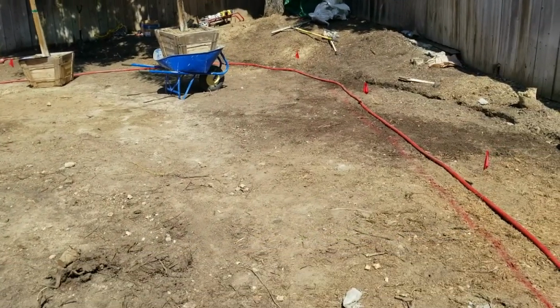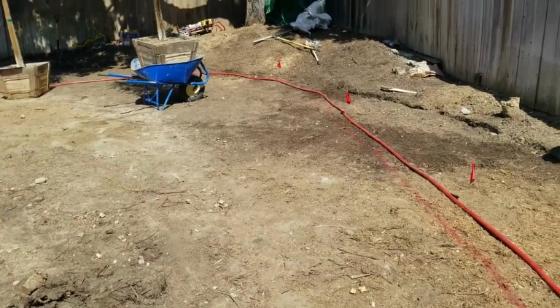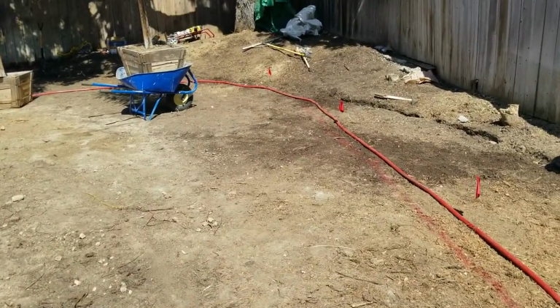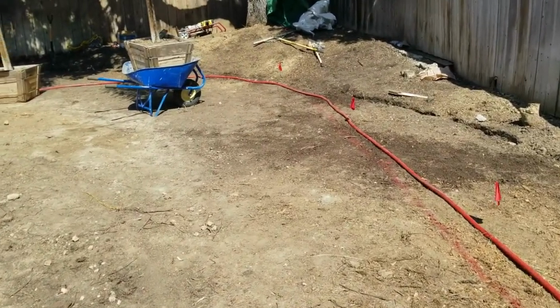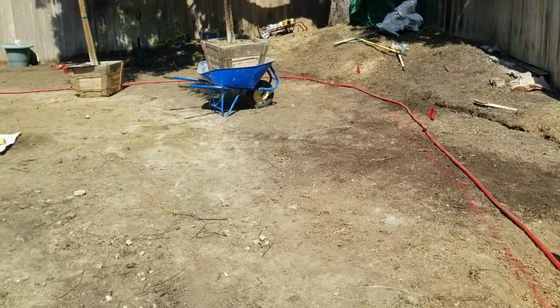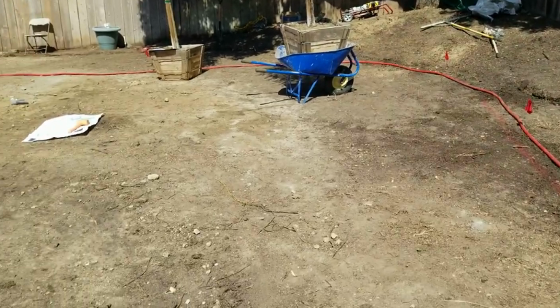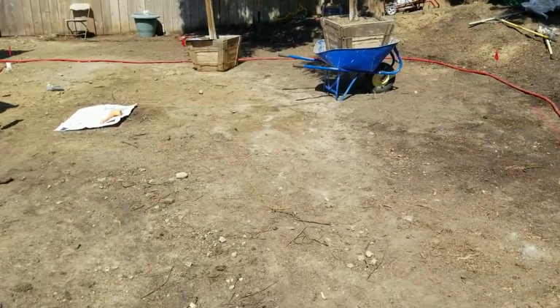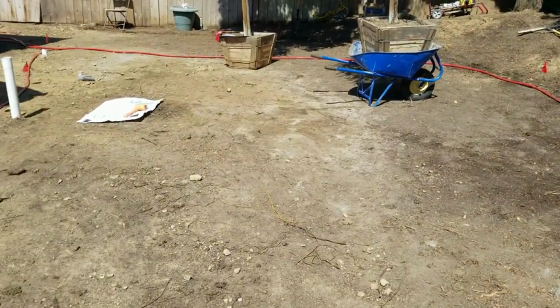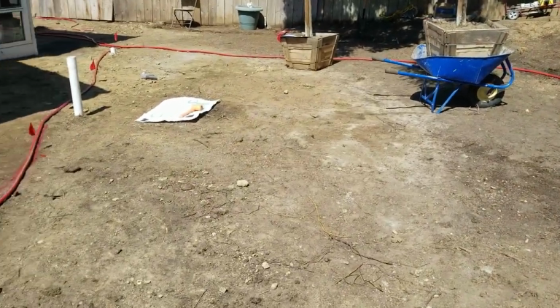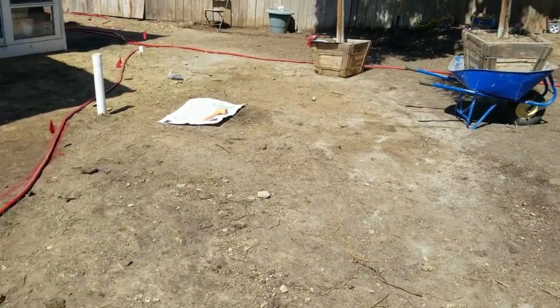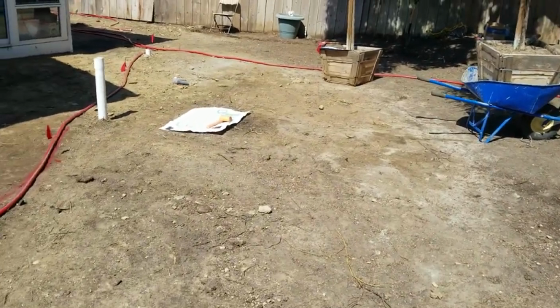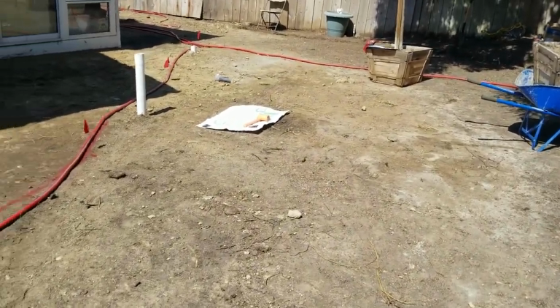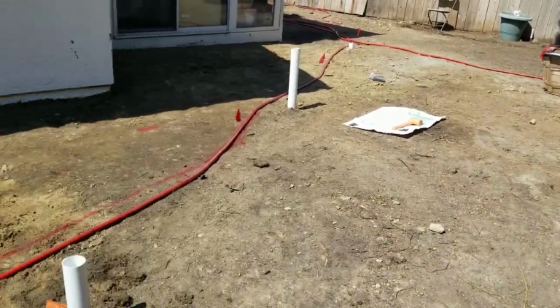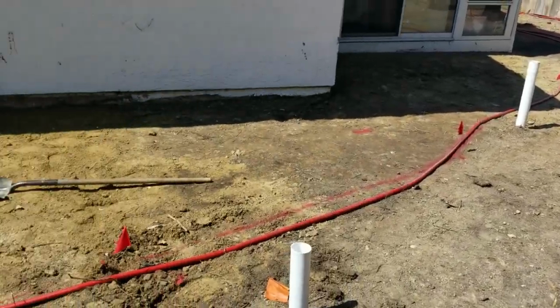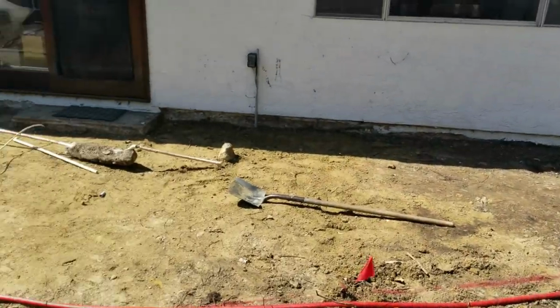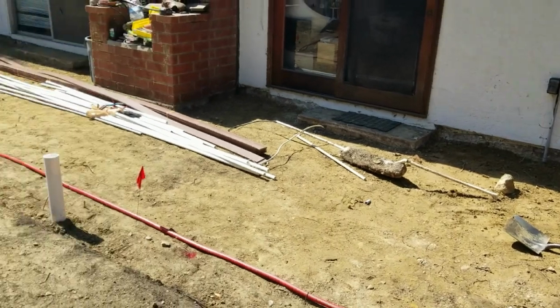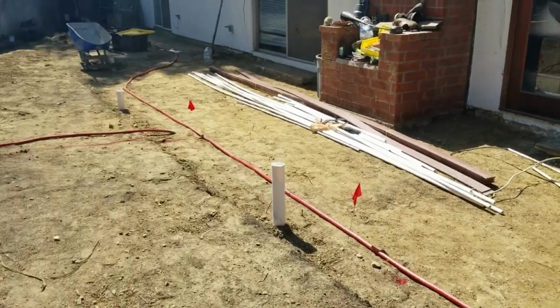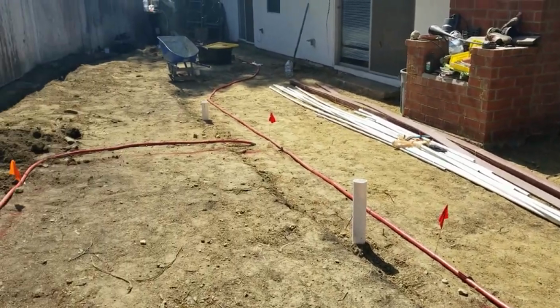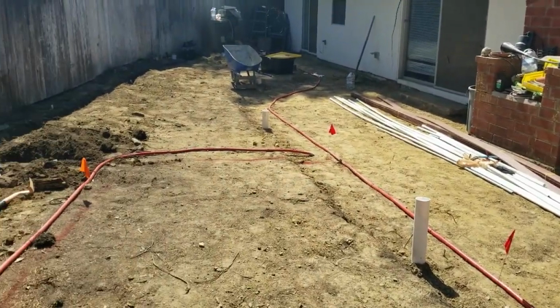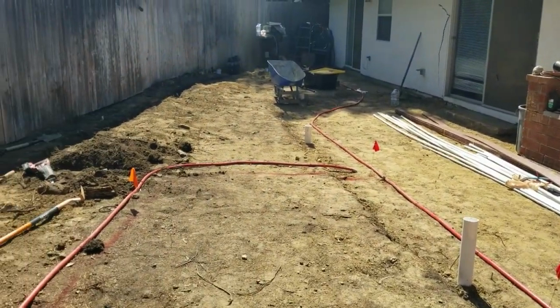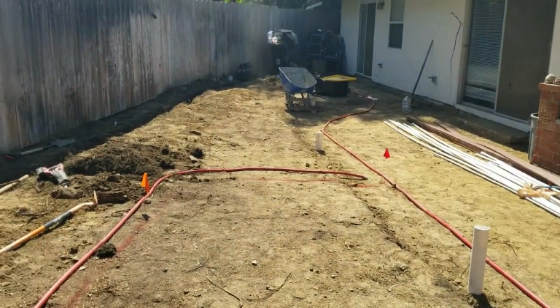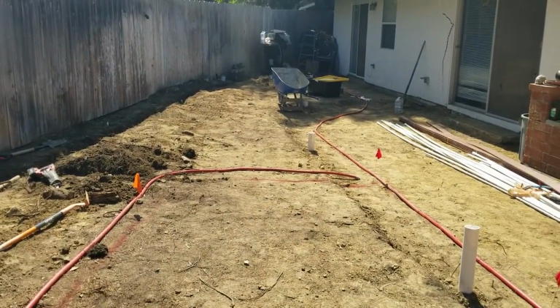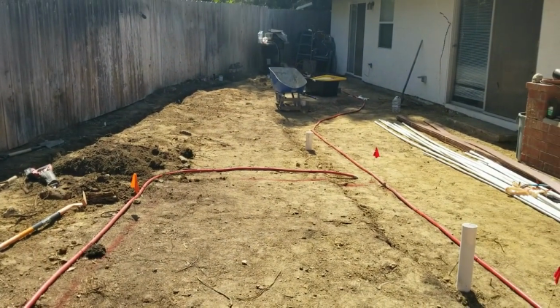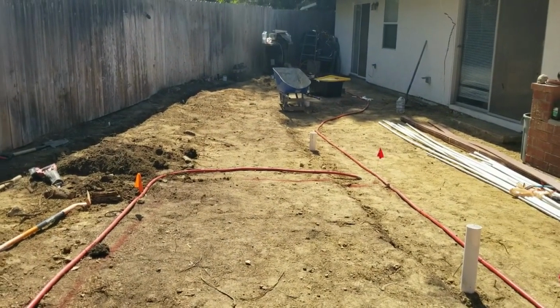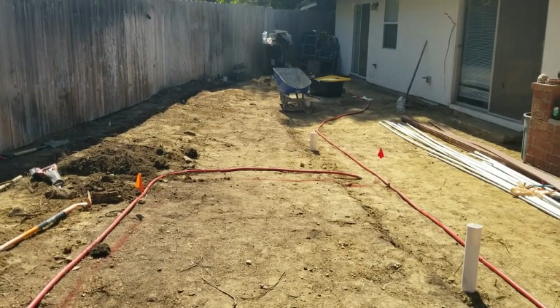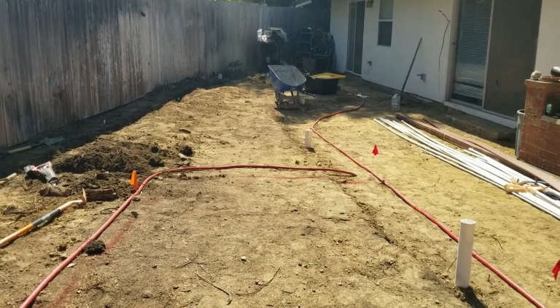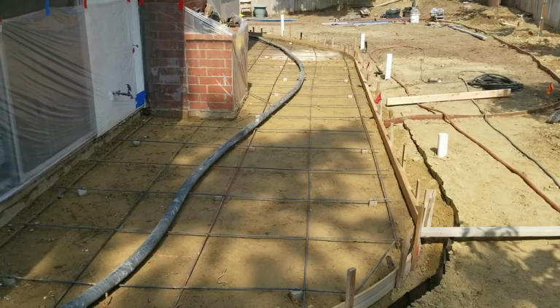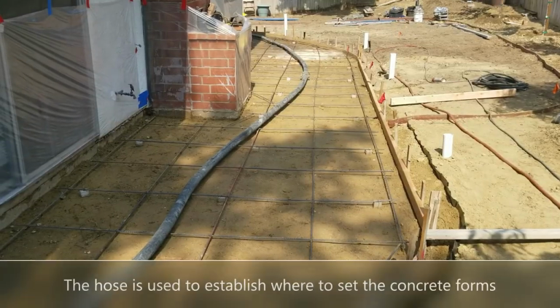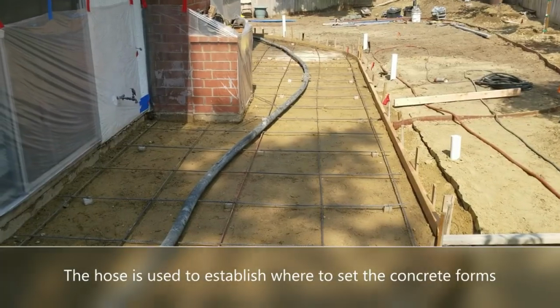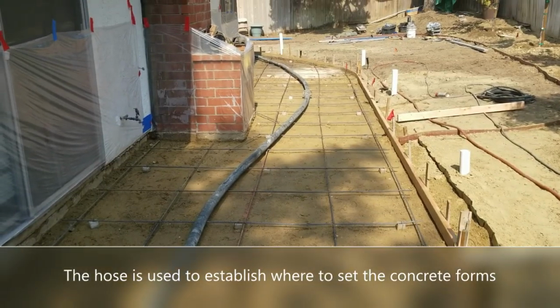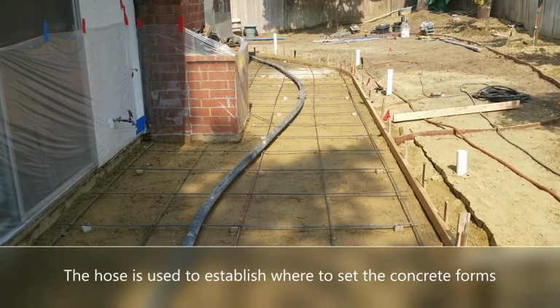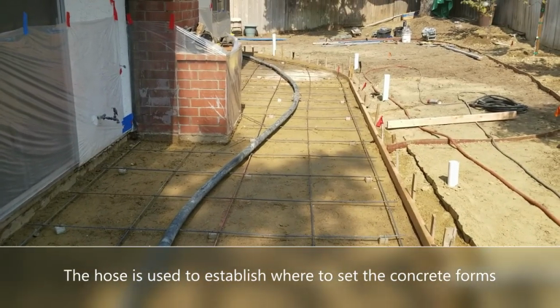As you can see in this video, the contractor initially tried to lay it out and paint. I brought in the big red hose to make it much easier for the client to visualize where the patio was going to go, where the lawn was going to go, and to make adjustments.